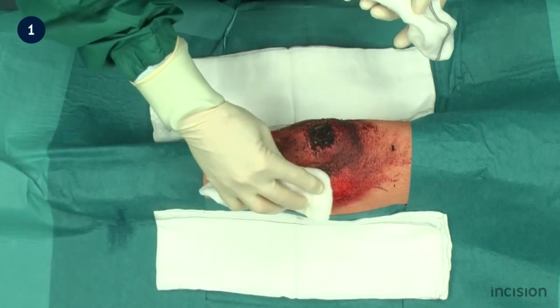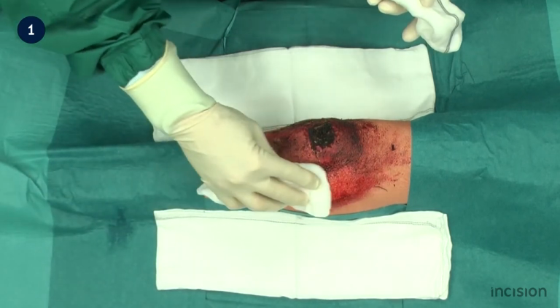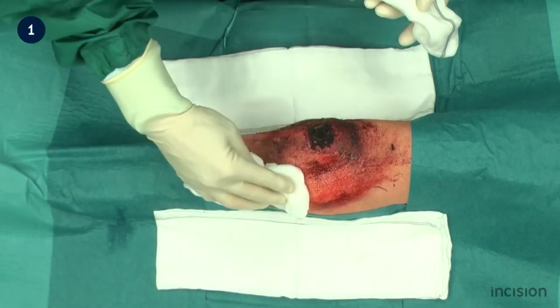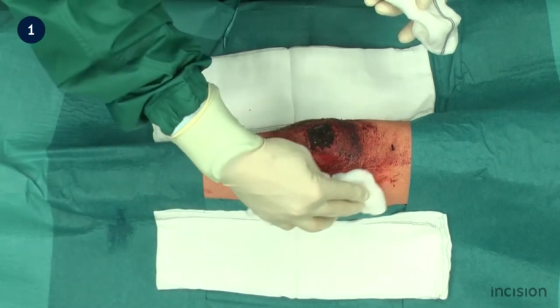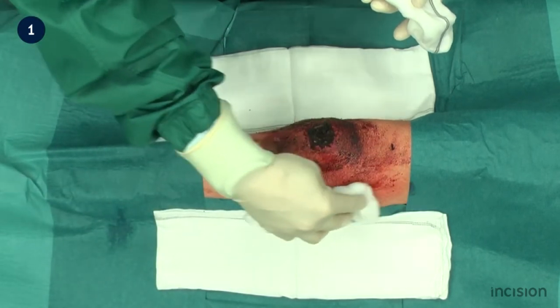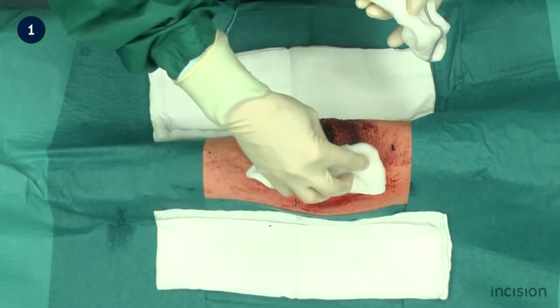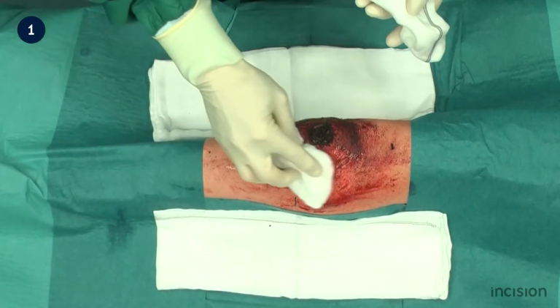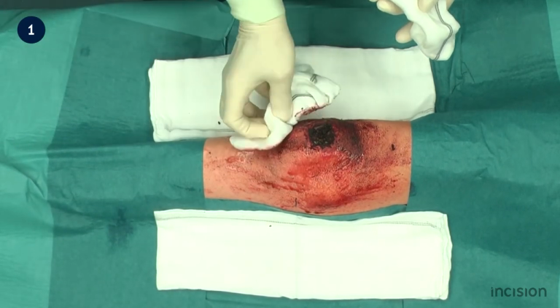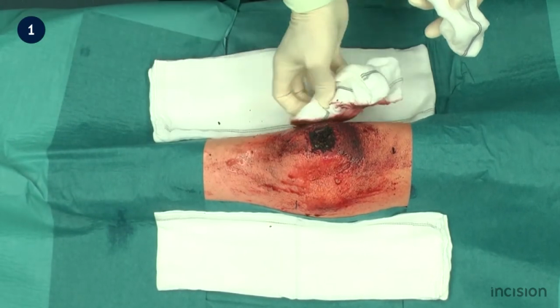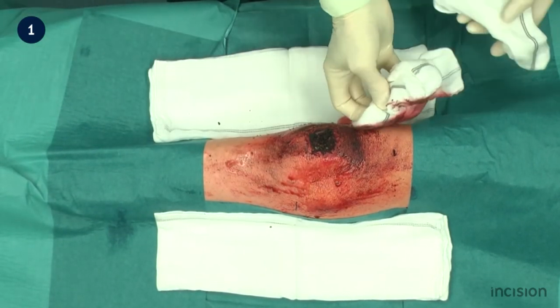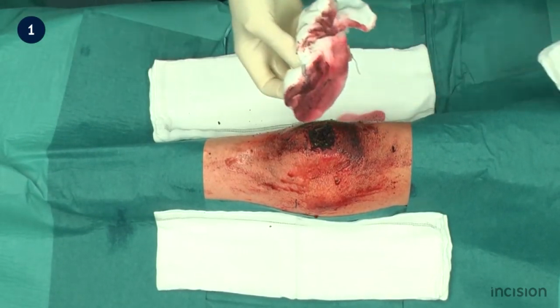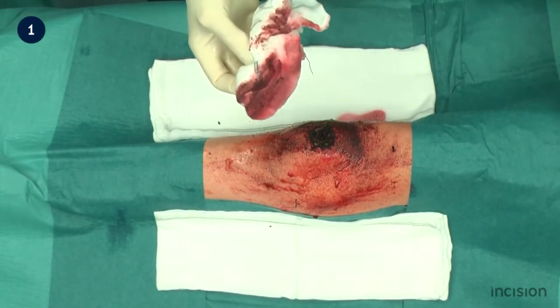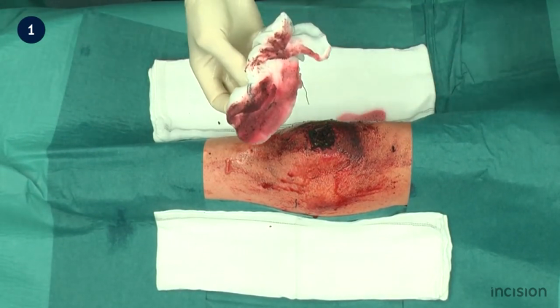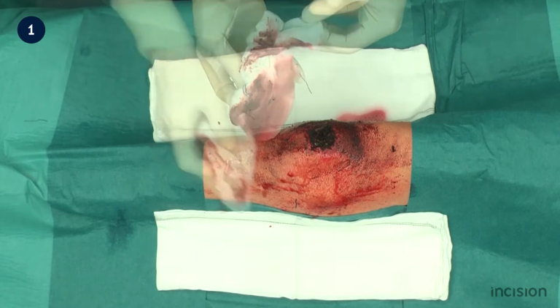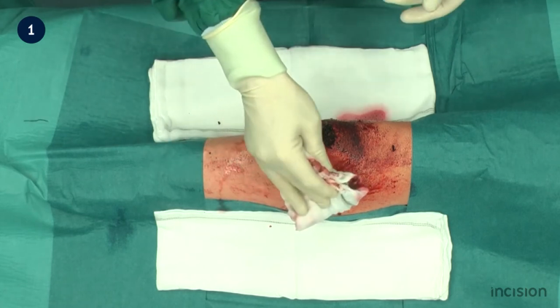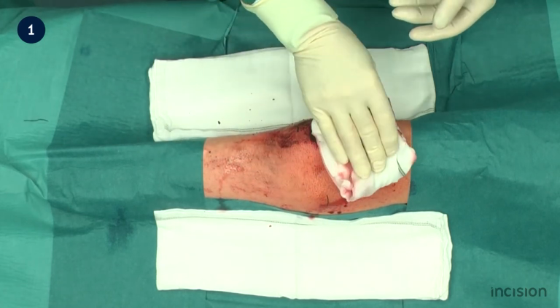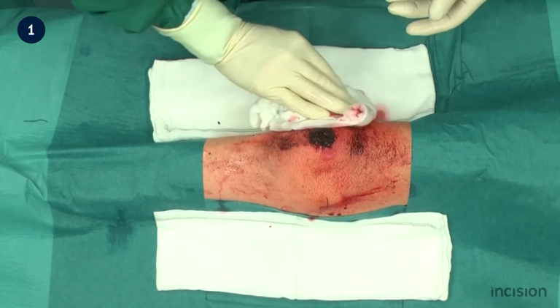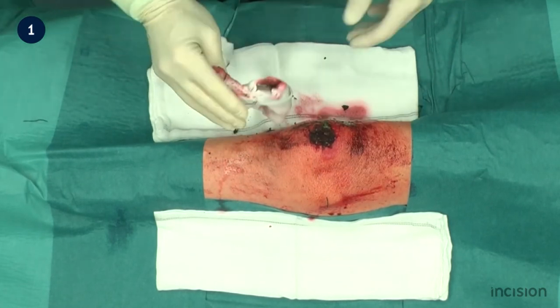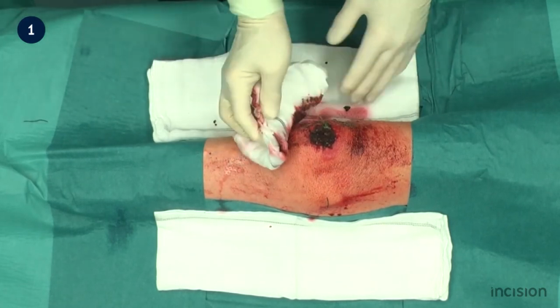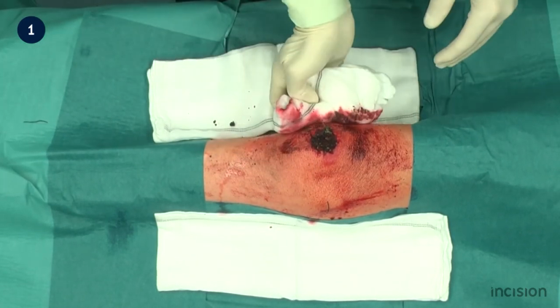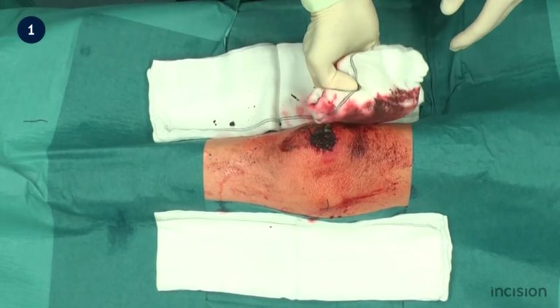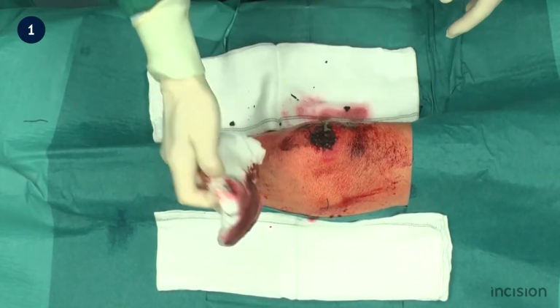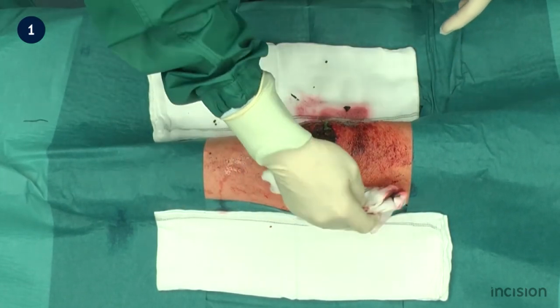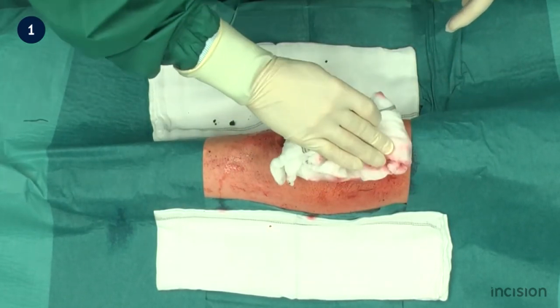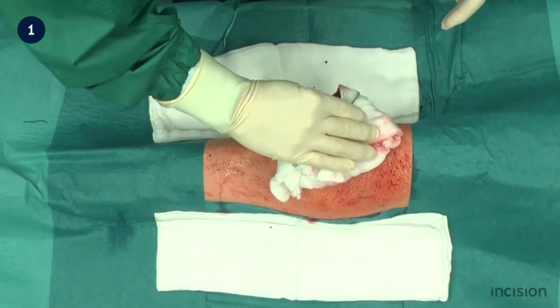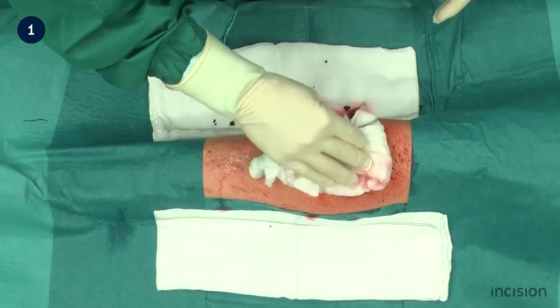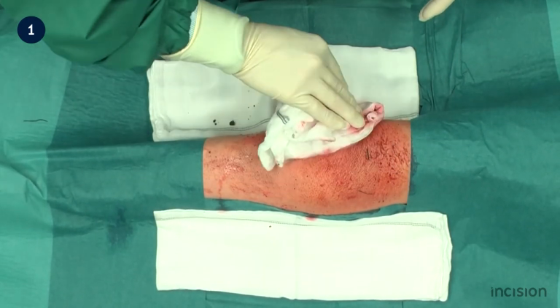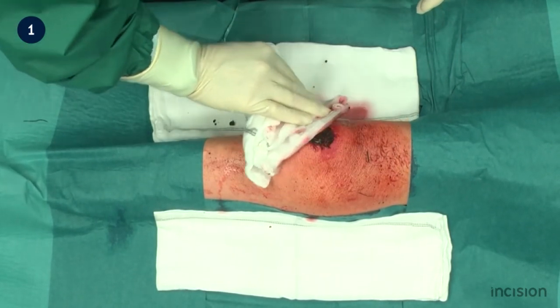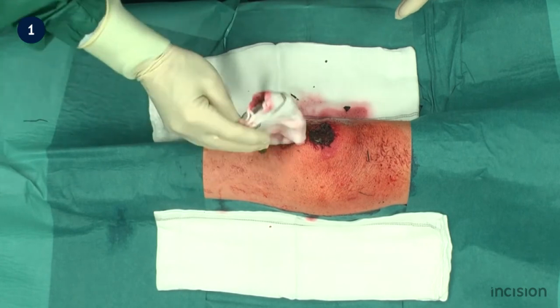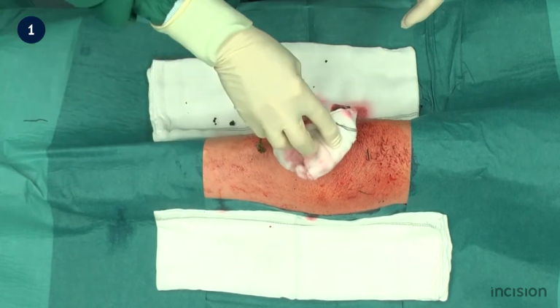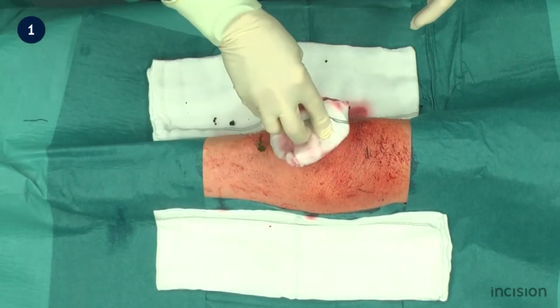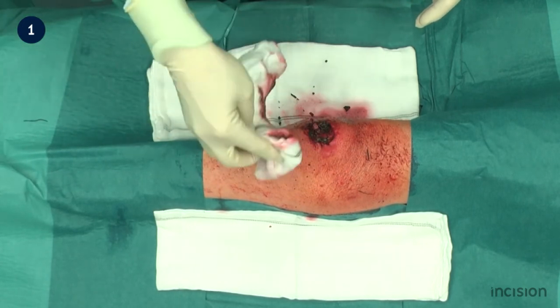Cleaning should ideally be performed starting at the centre of the wound and moving outwards towards the perimeter. This is not the technique demonstrated in this film.